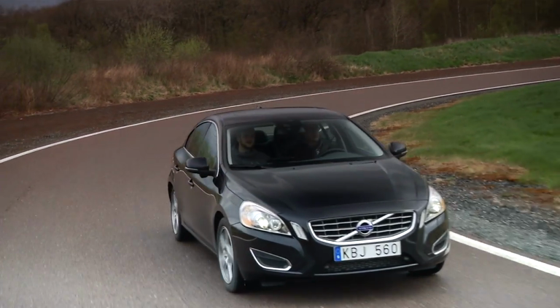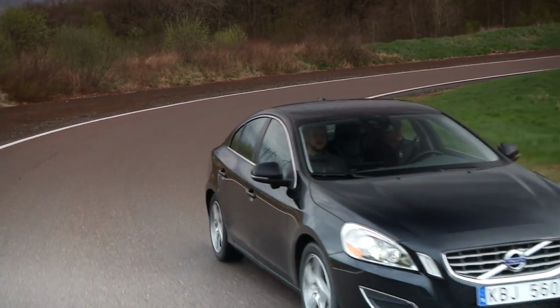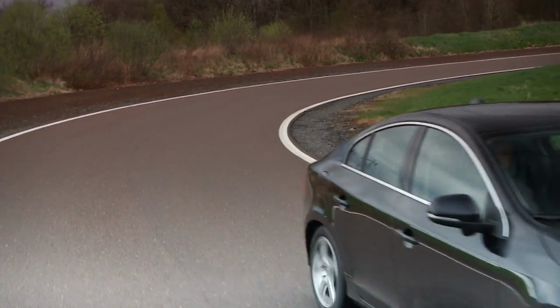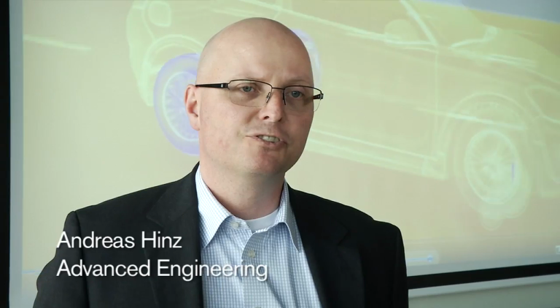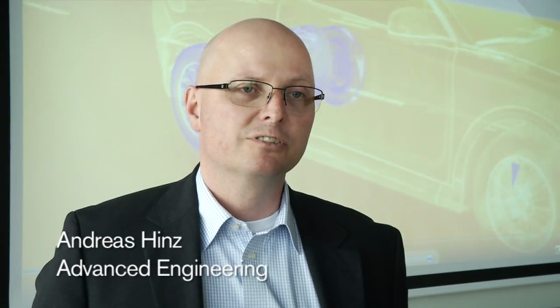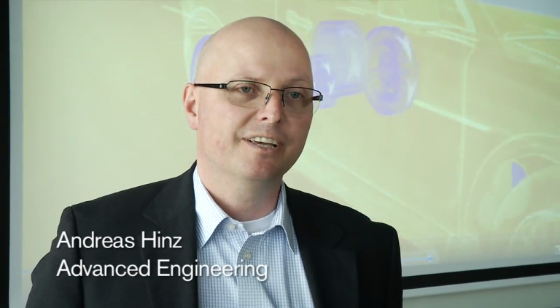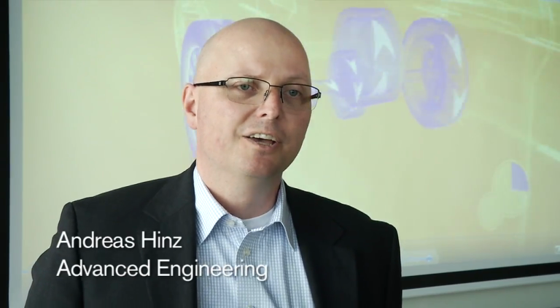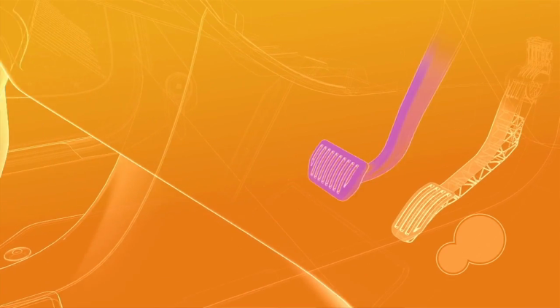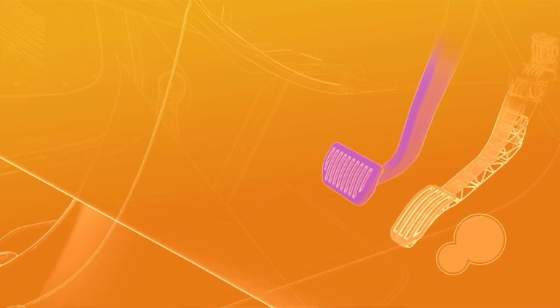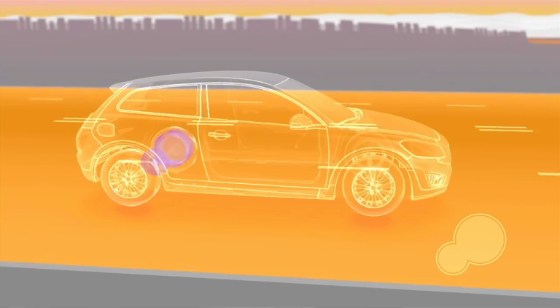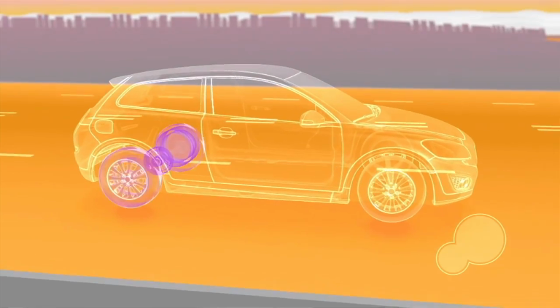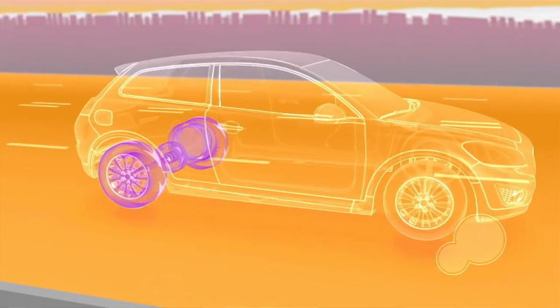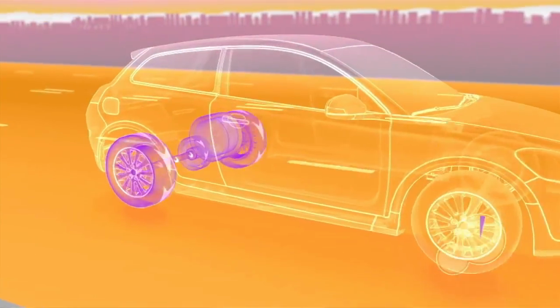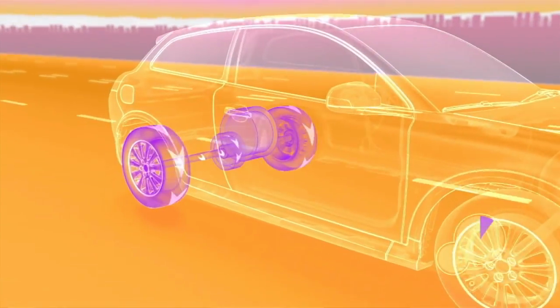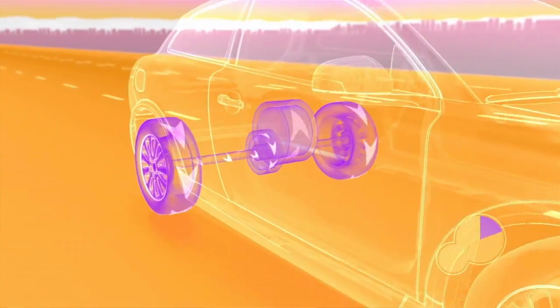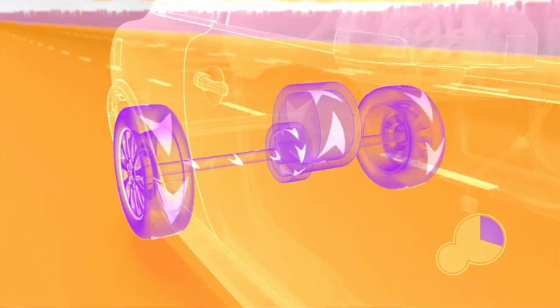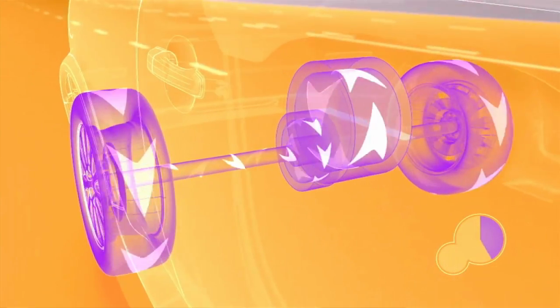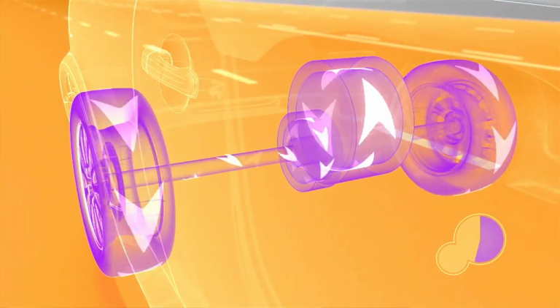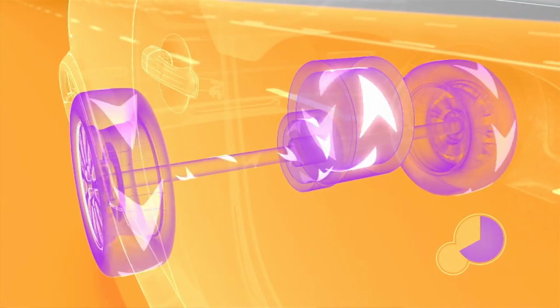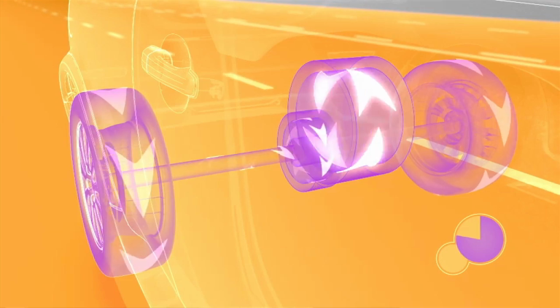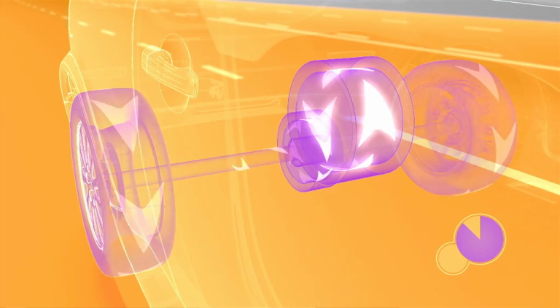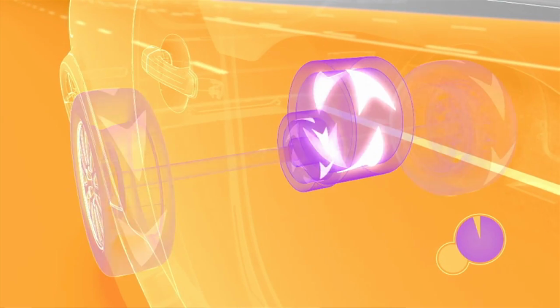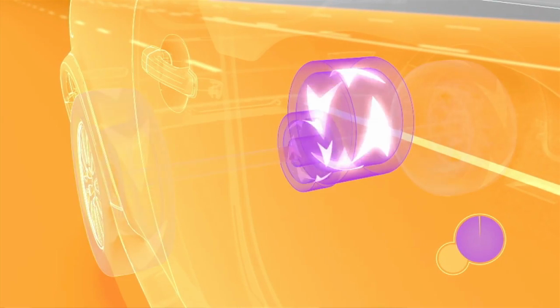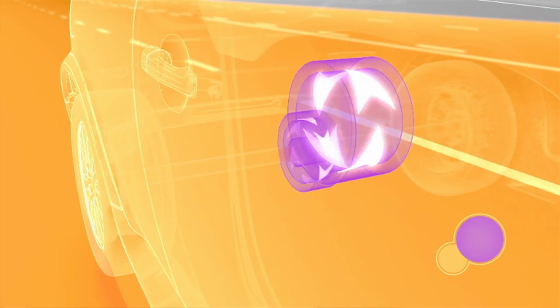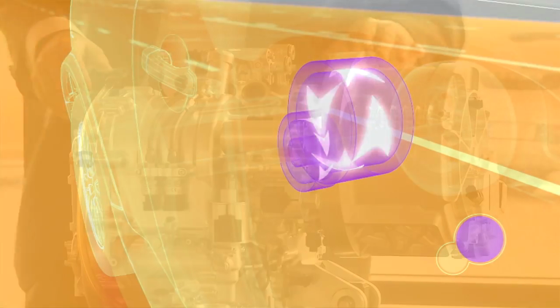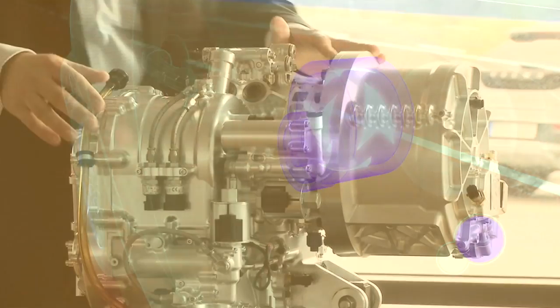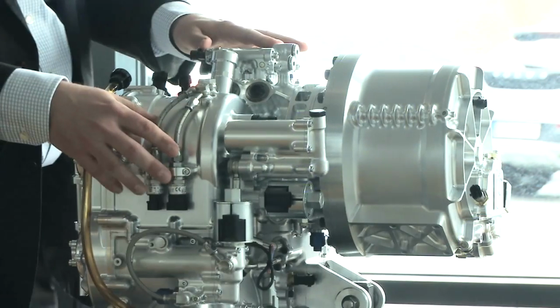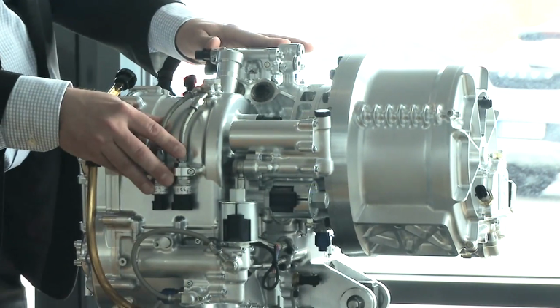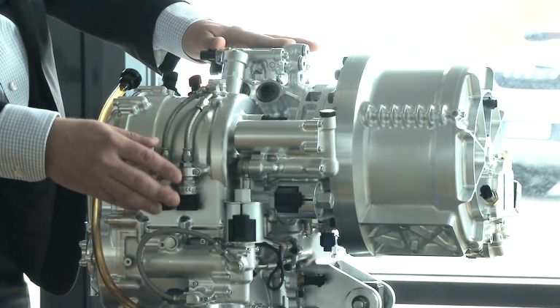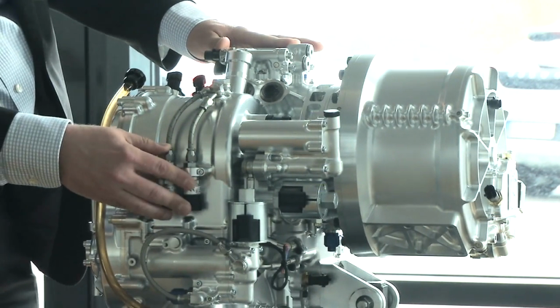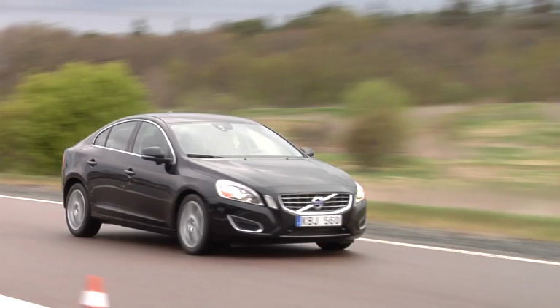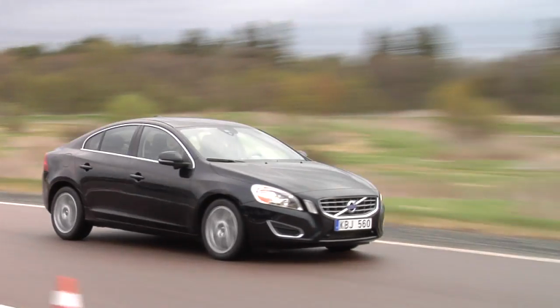The flywheel technology works like this: when you brake the car, we spin up a flywheel that's installed on the rear axle of your car, and by that we are storing energy — braking energy in the form of kinetic energy and moving energy.